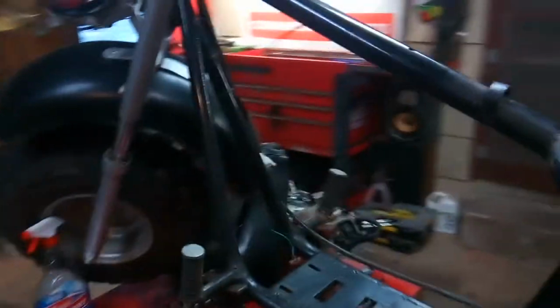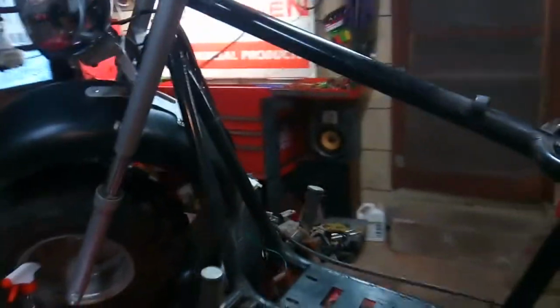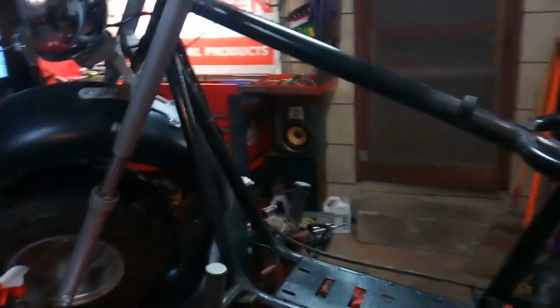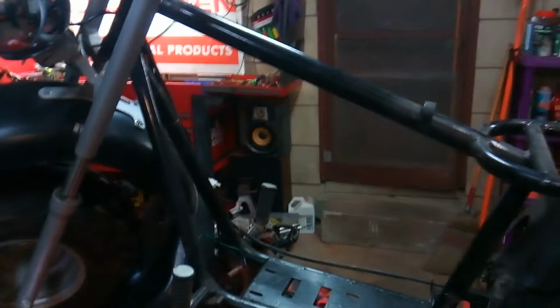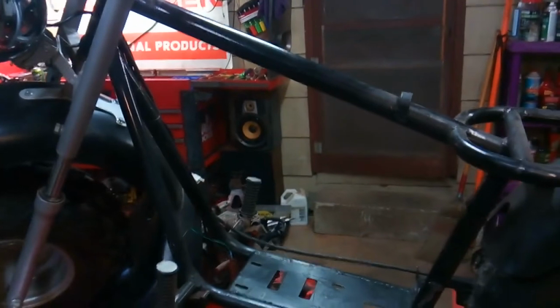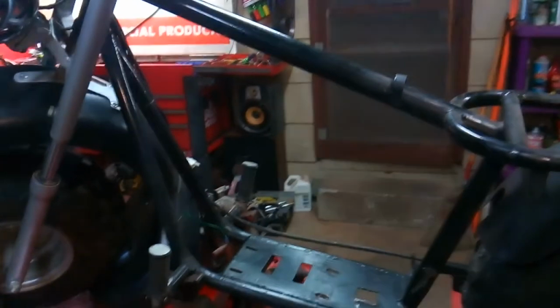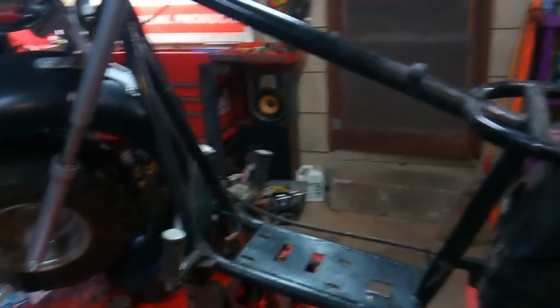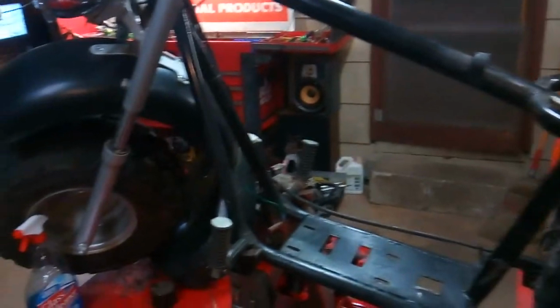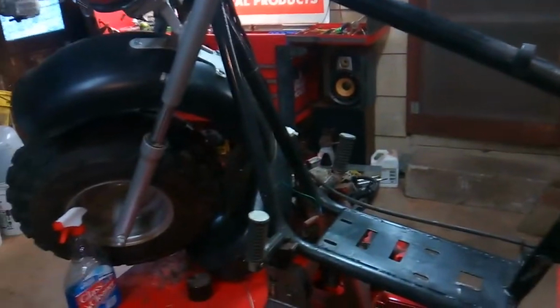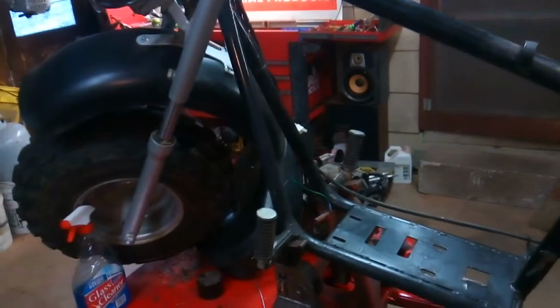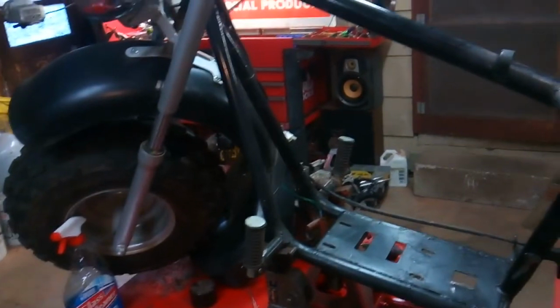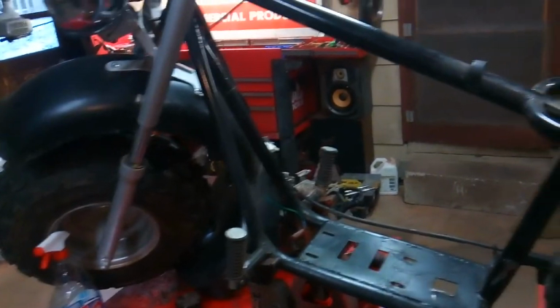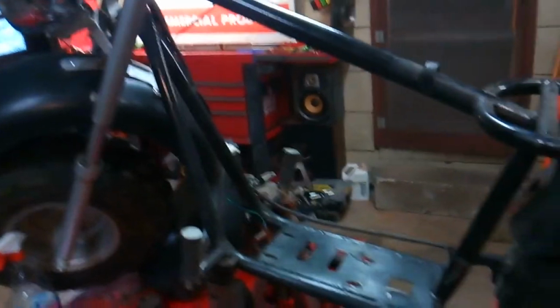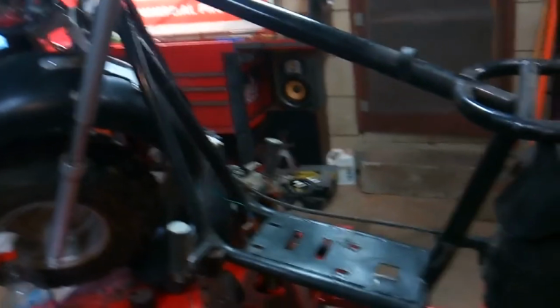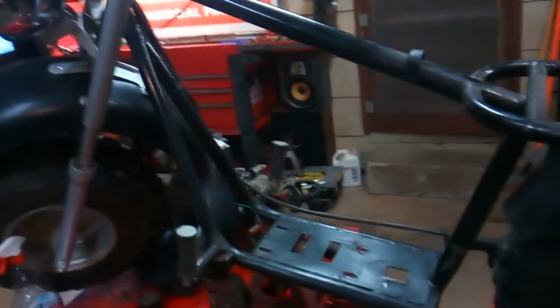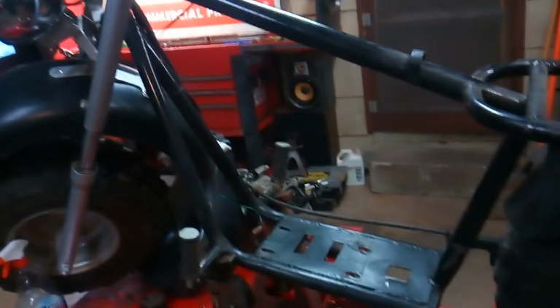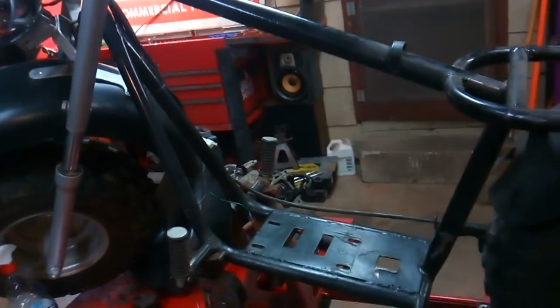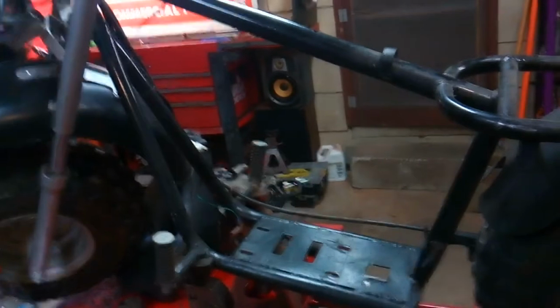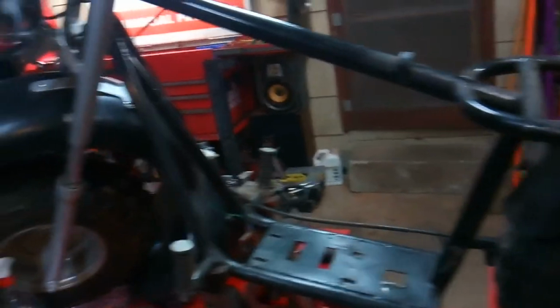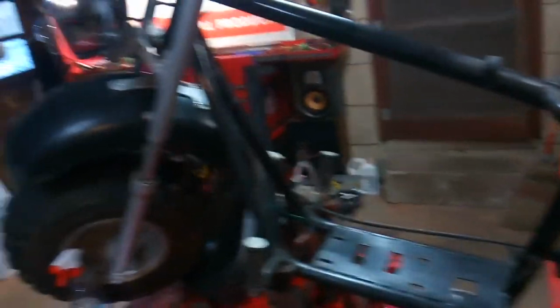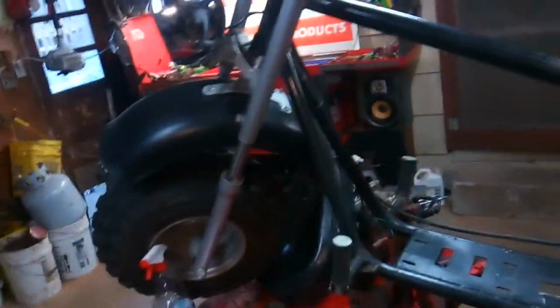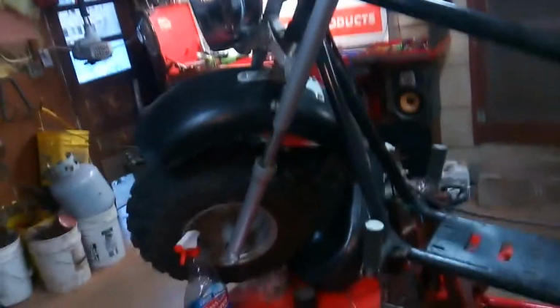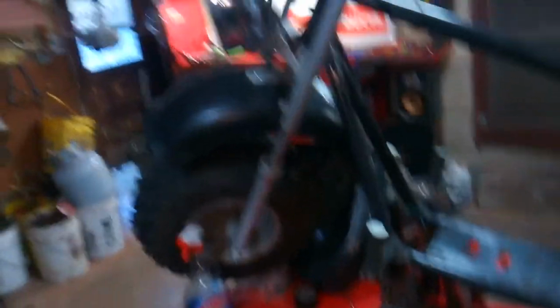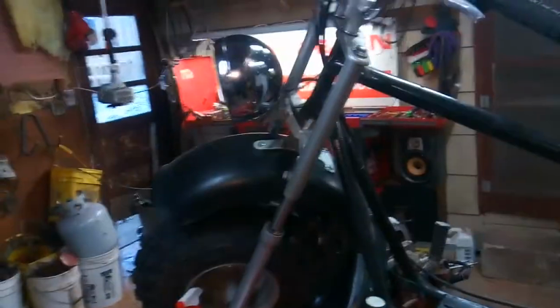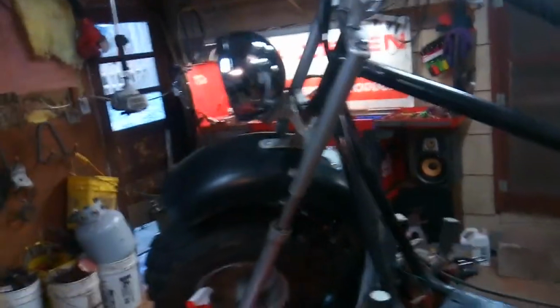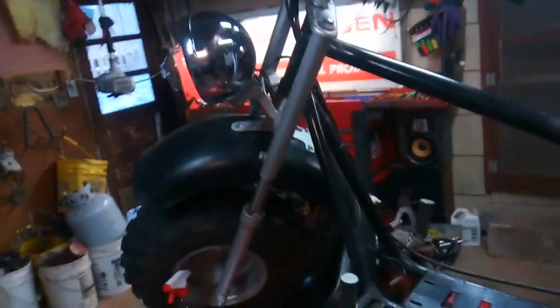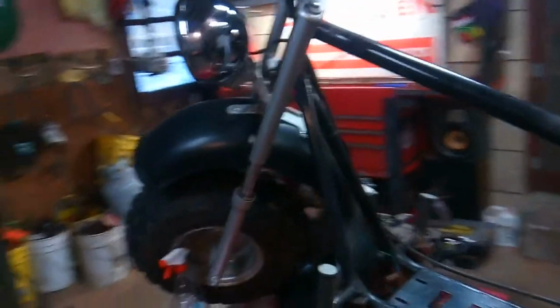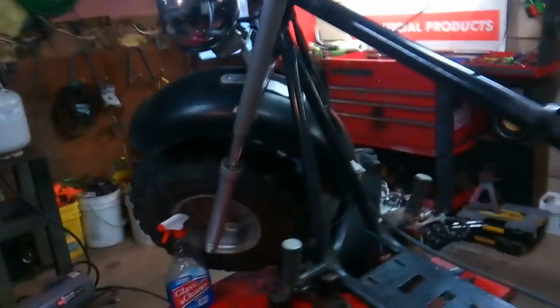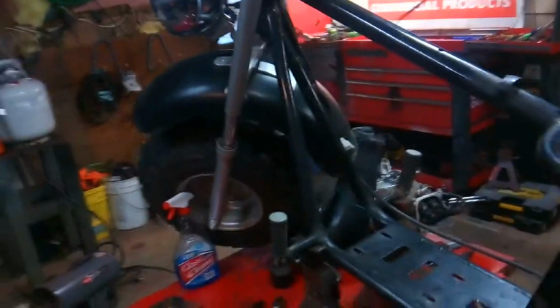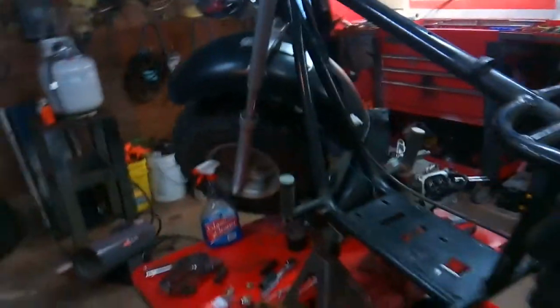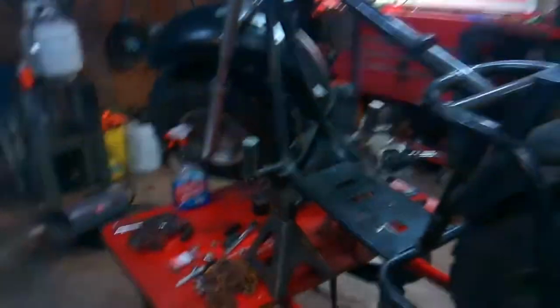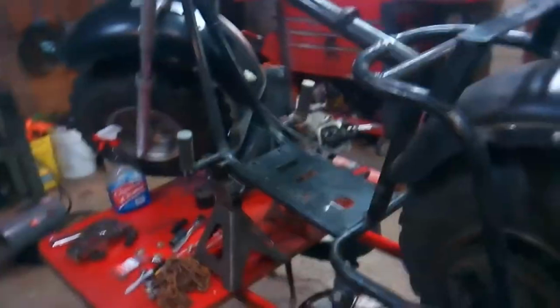We are going to be painting this bike with a flake paint — either gold flake, red flake, blue flake, or green flake. I've got four colors to choose from. Not sure which color I'm going to go with yet.